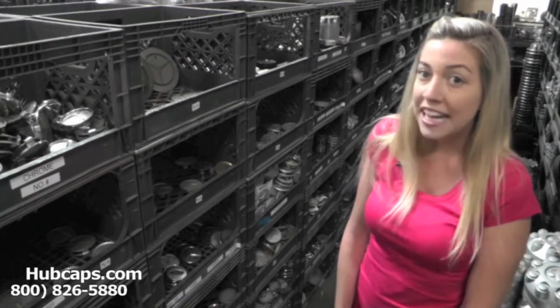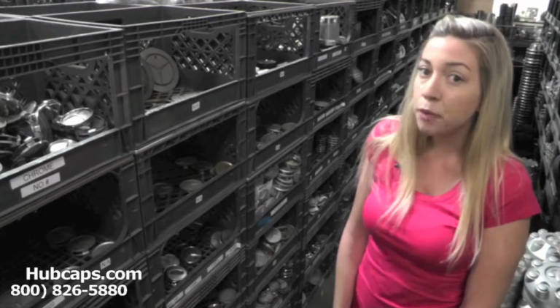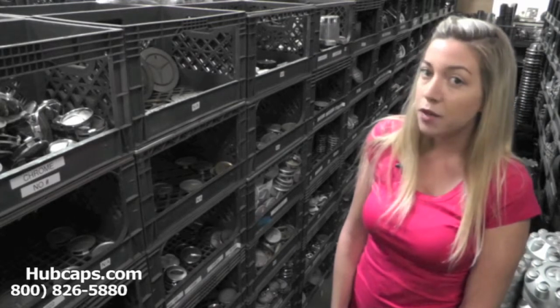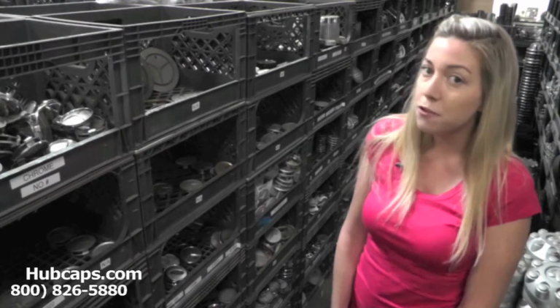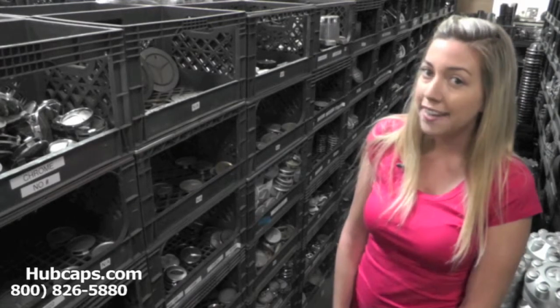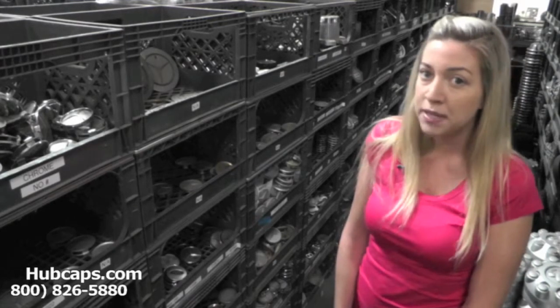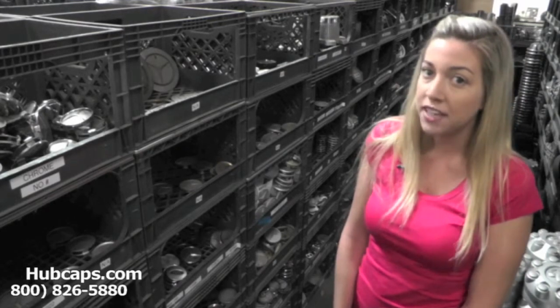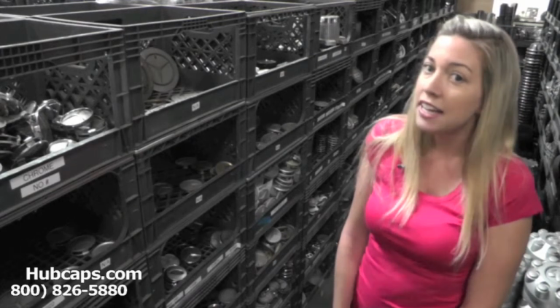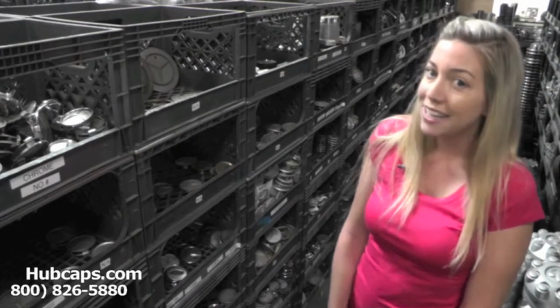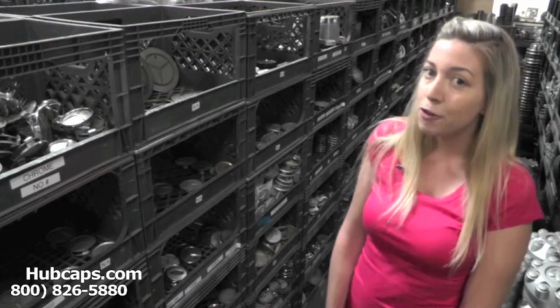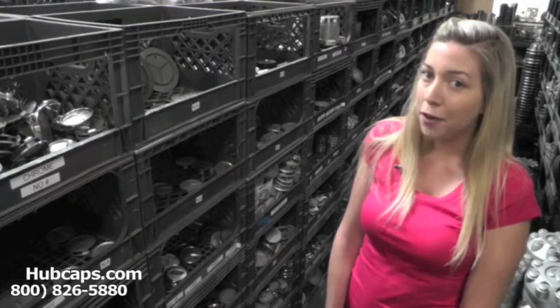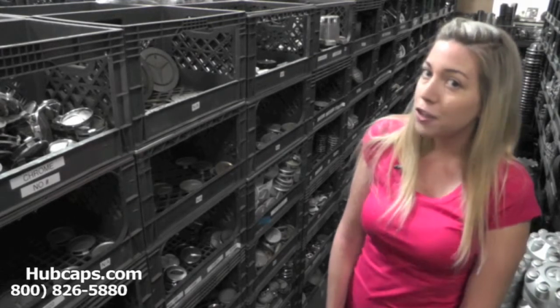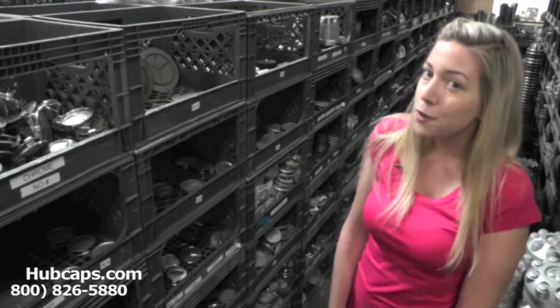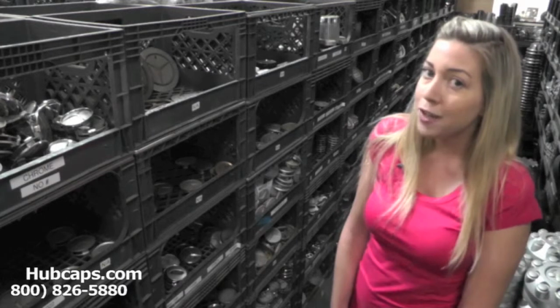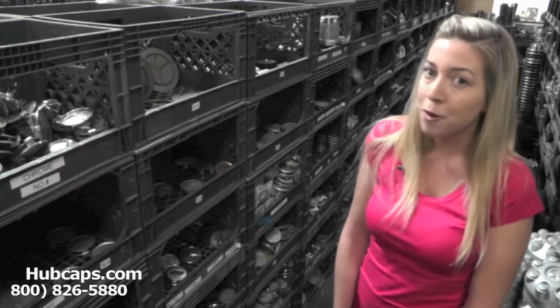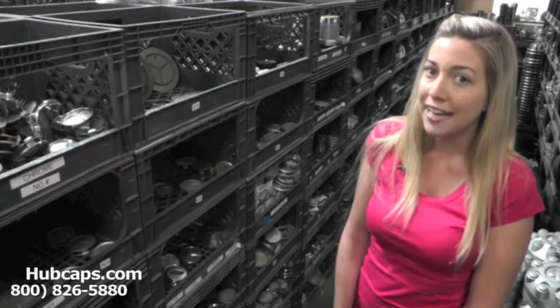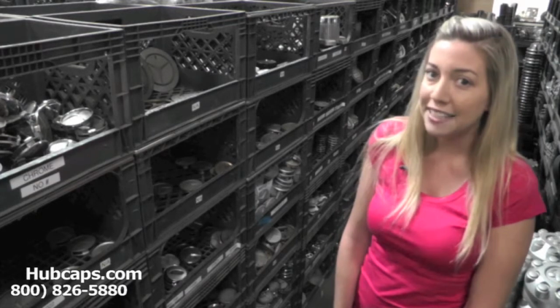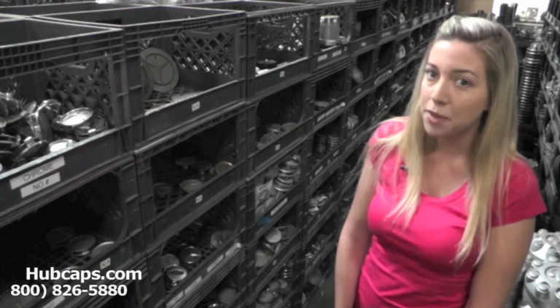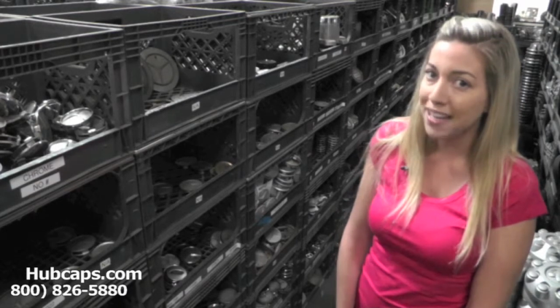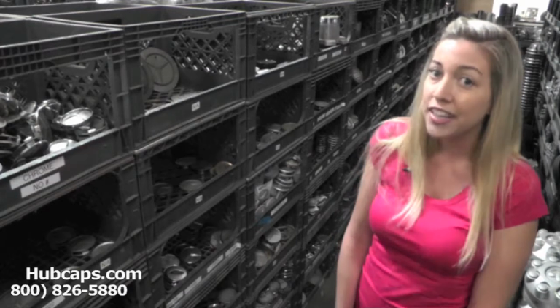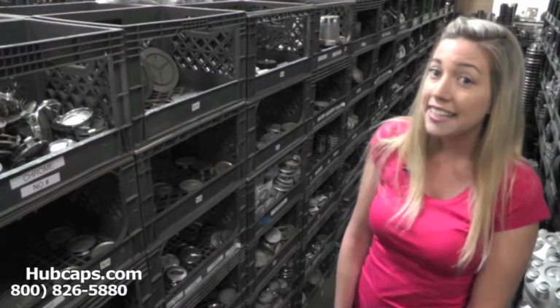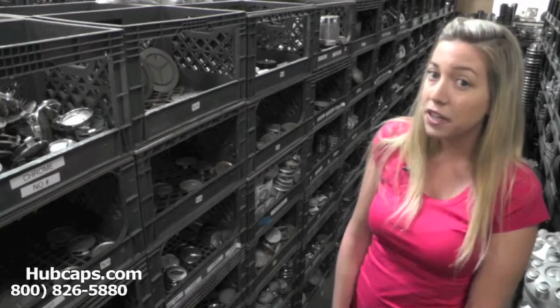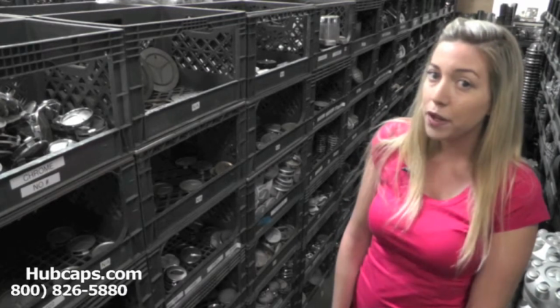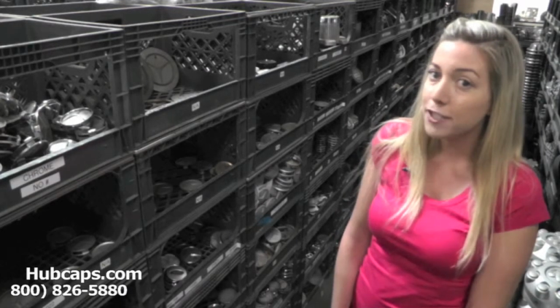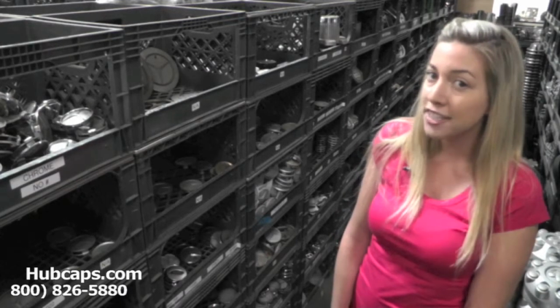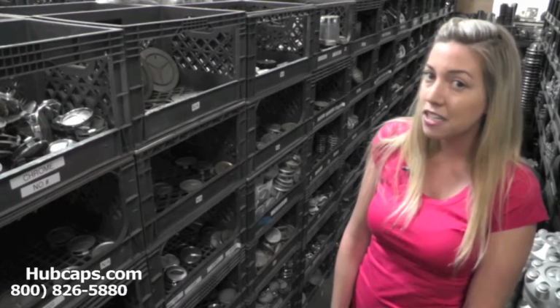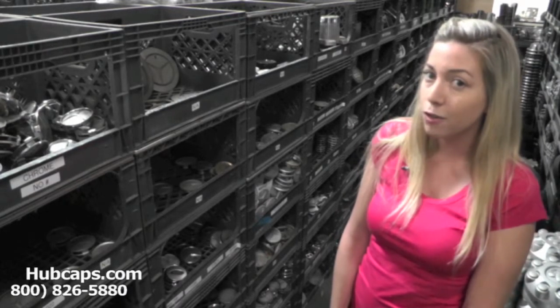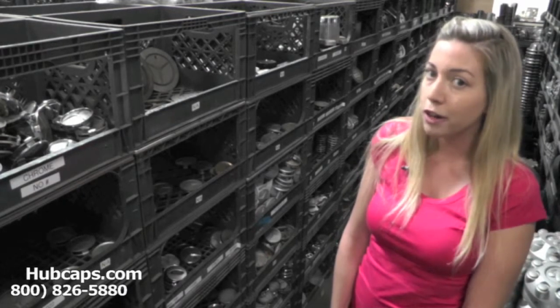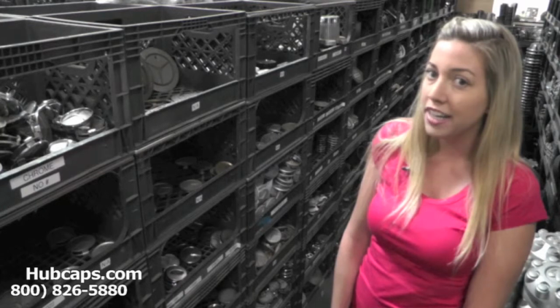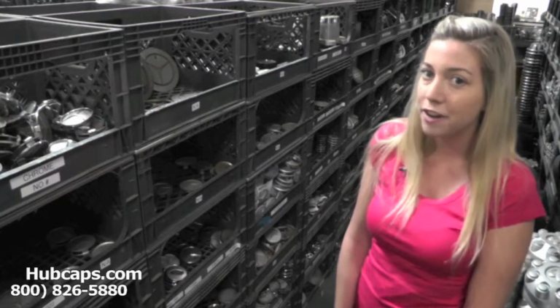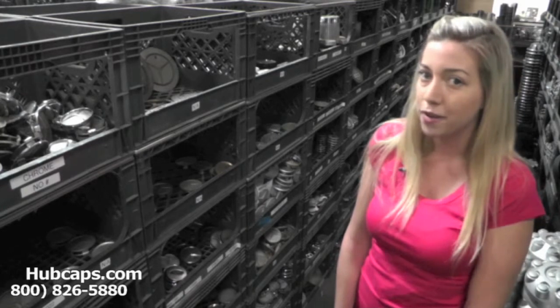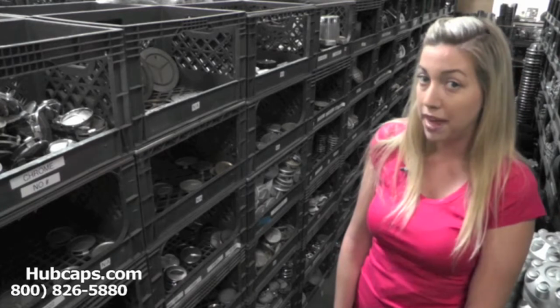It's important once you find your specific Land Rover model that you view the video we have provided at the top of the page. In this video we go over certain things to look for regarding your very own hubcap.